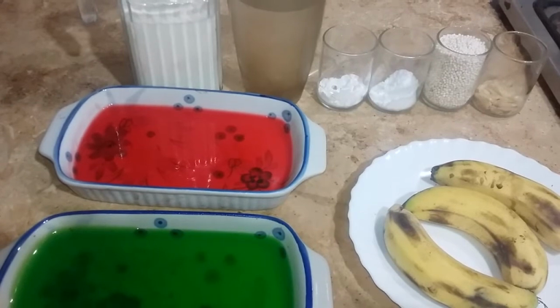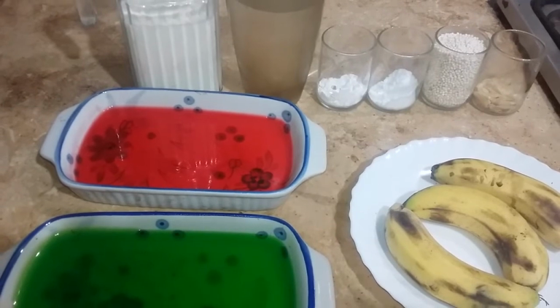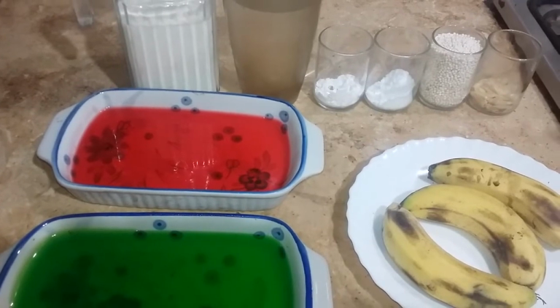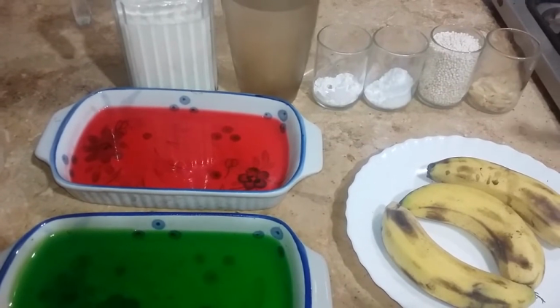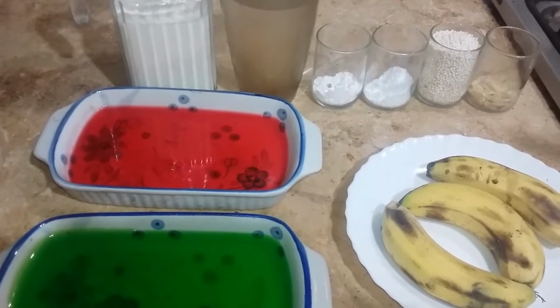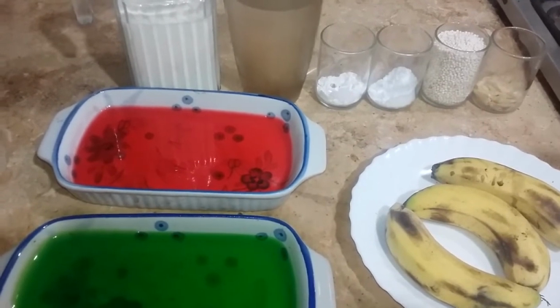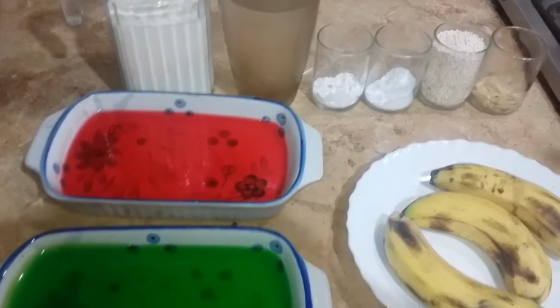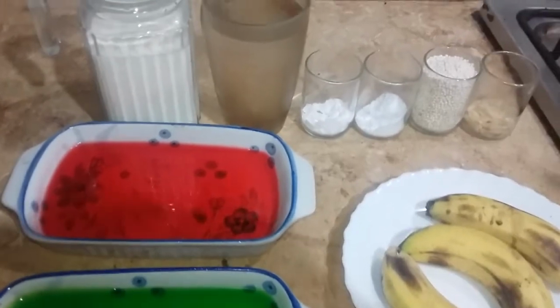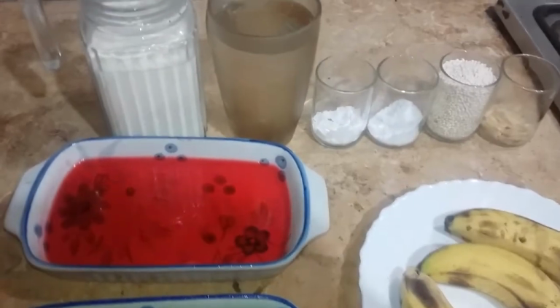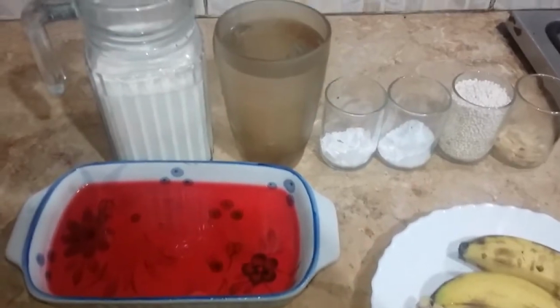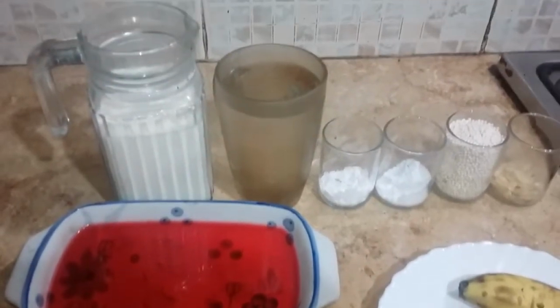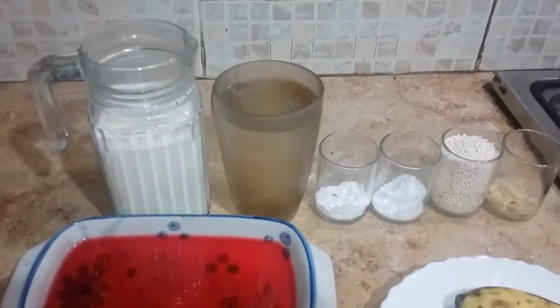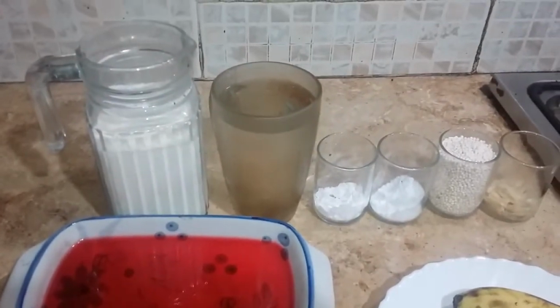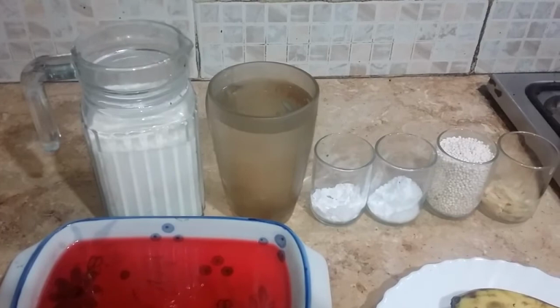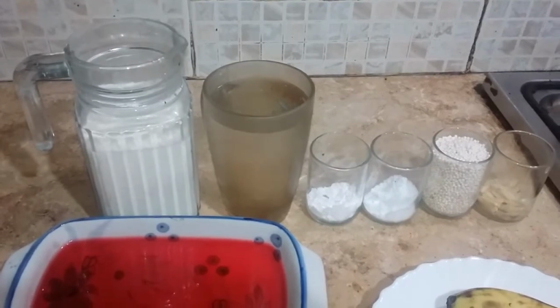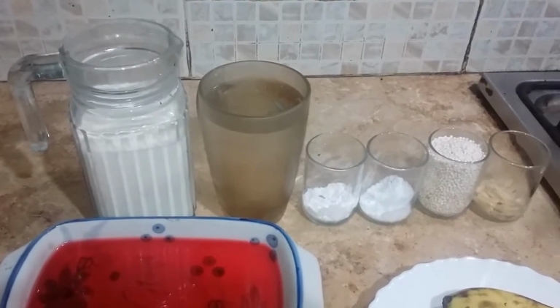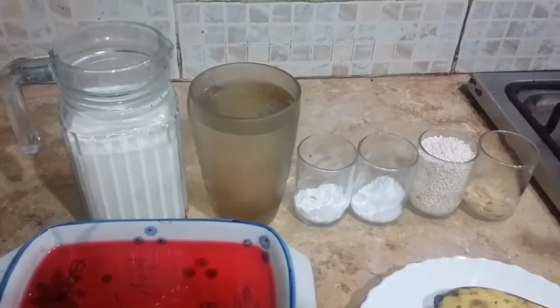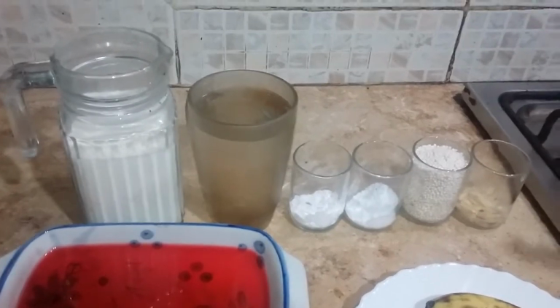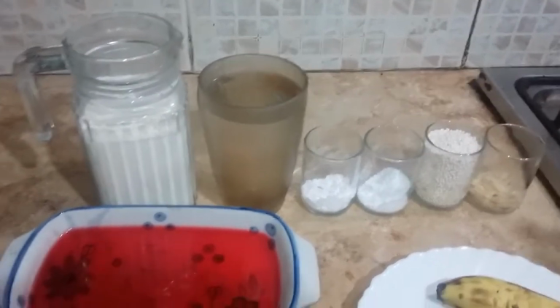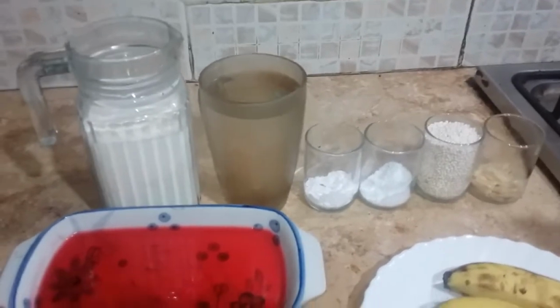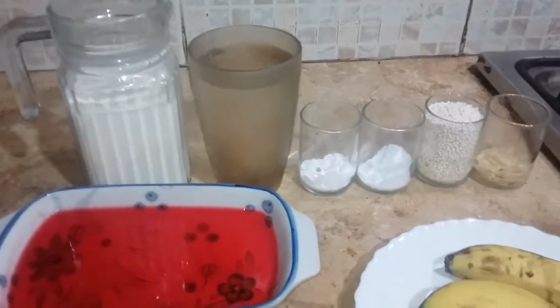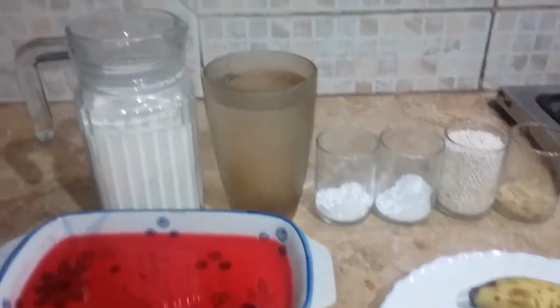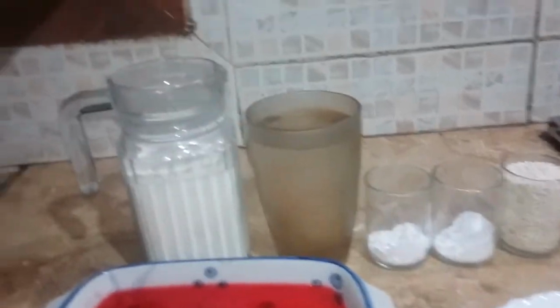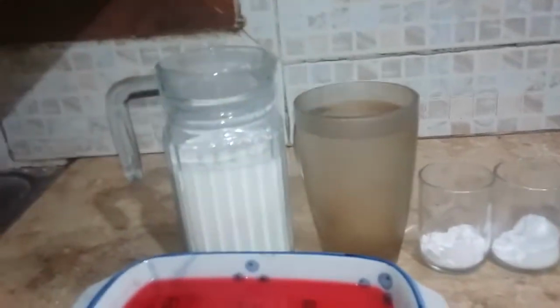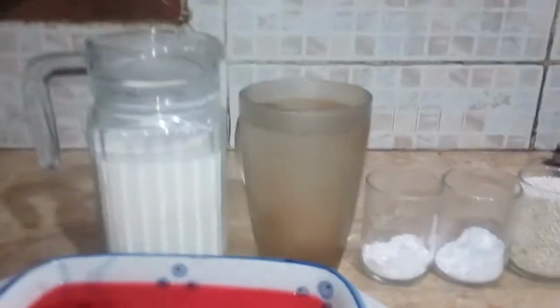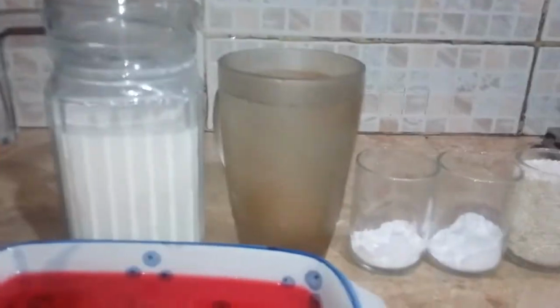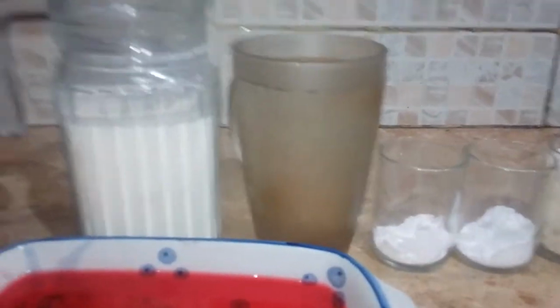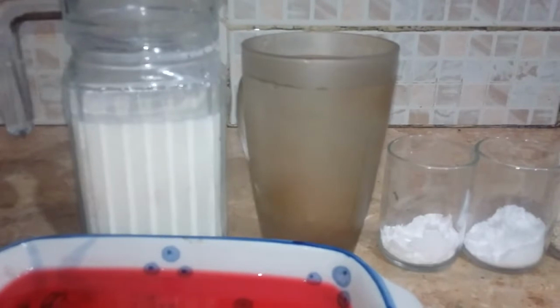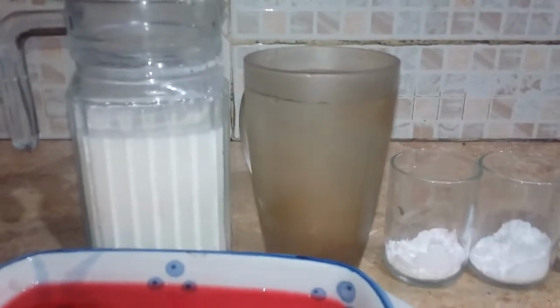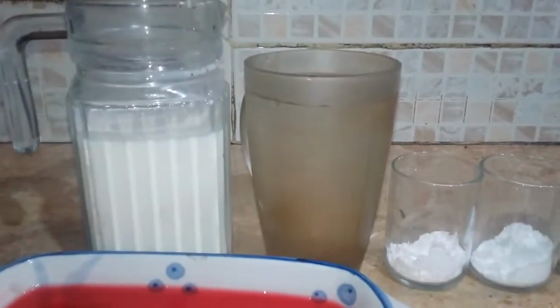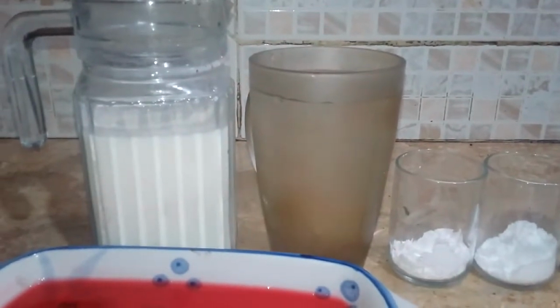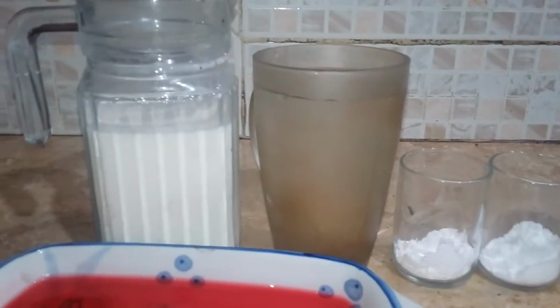1 cup green, 2 cups milk, 1 cup milk, 1 cup bean.